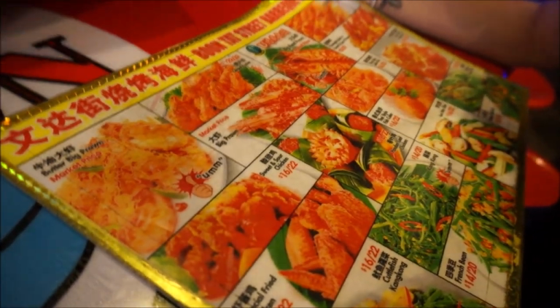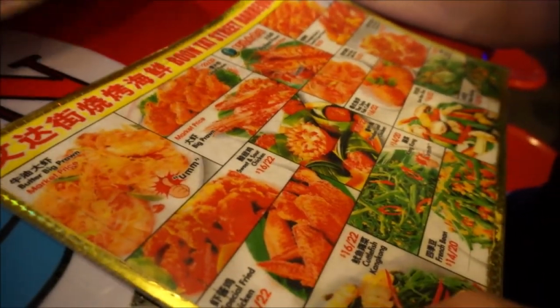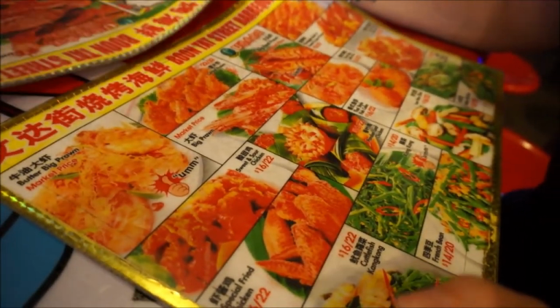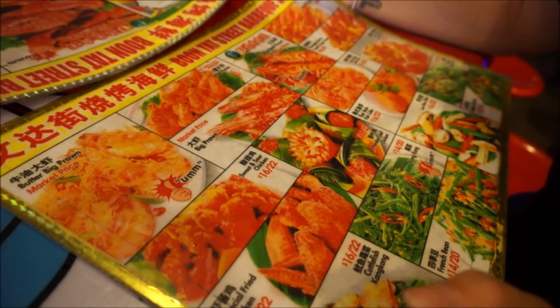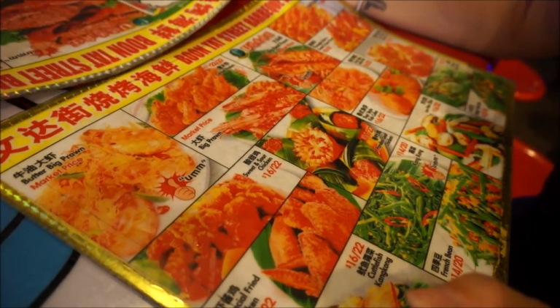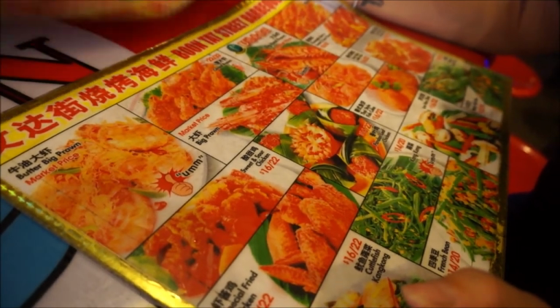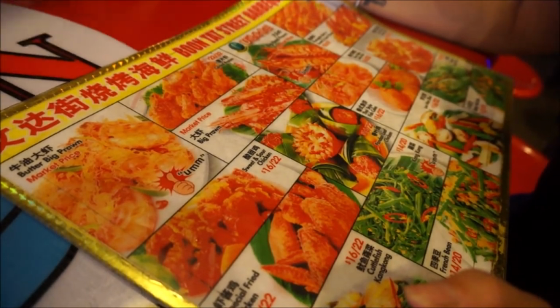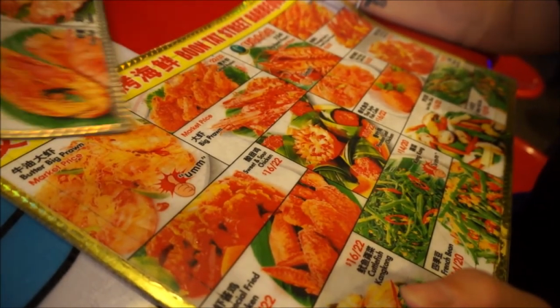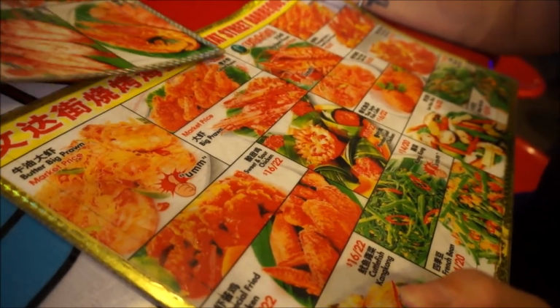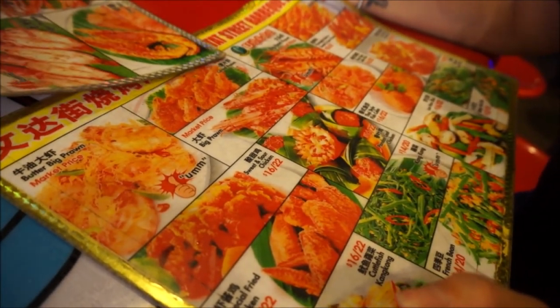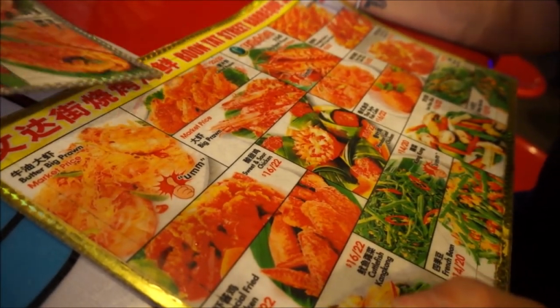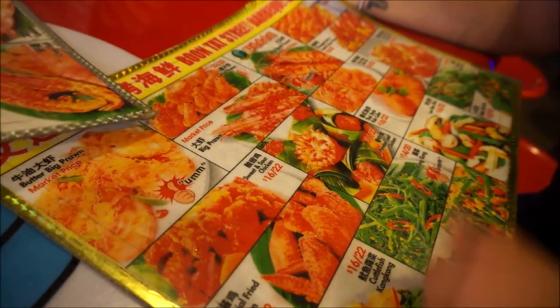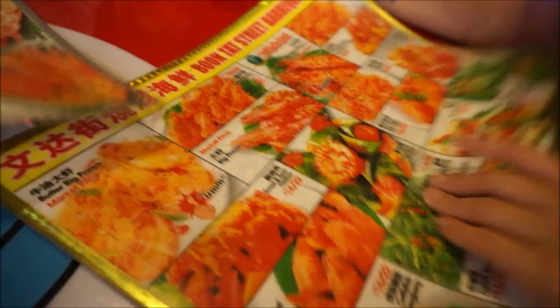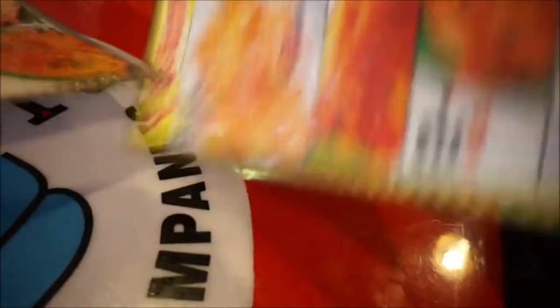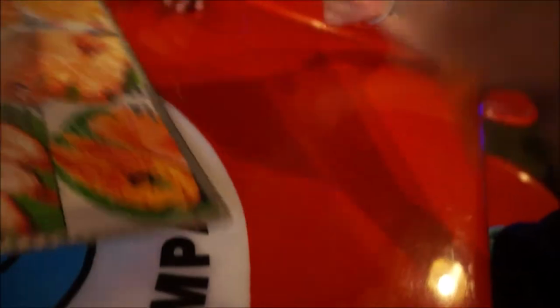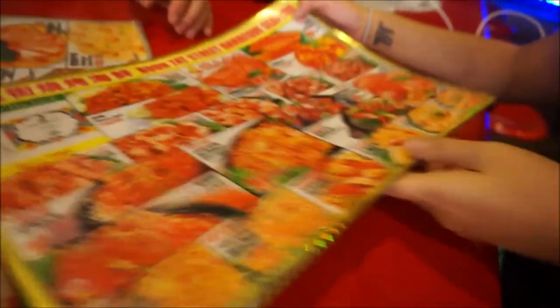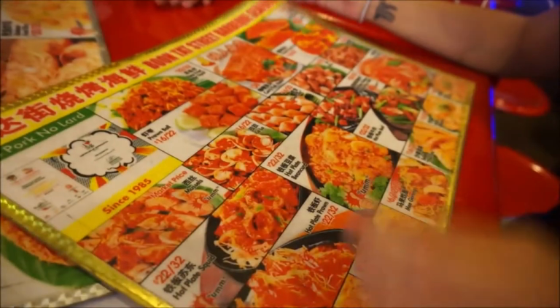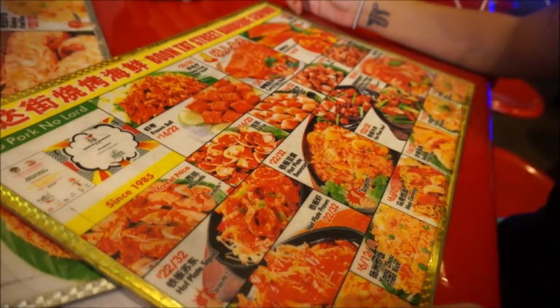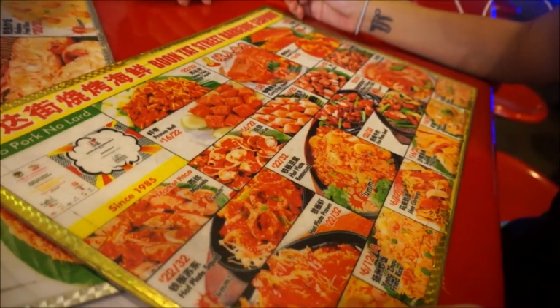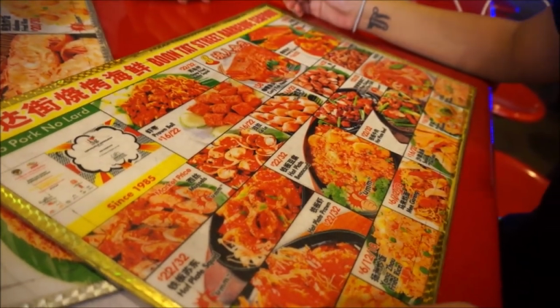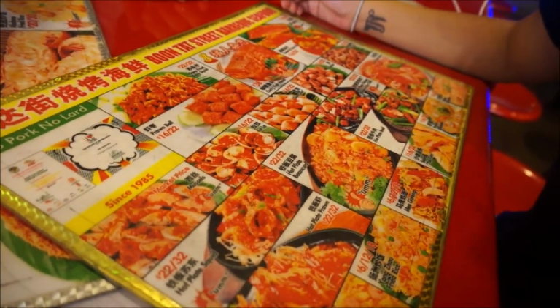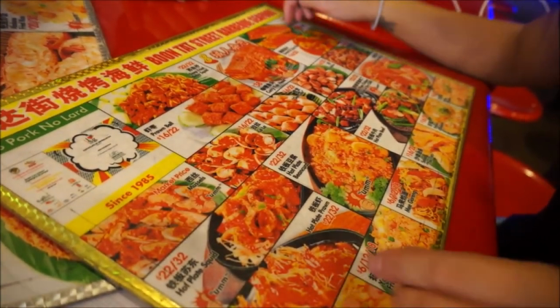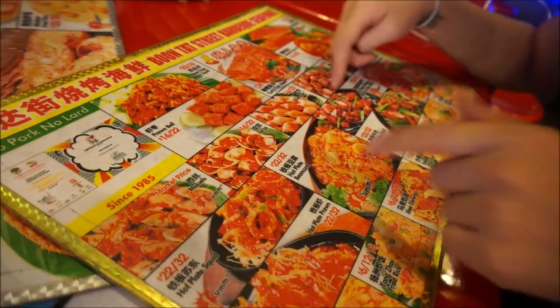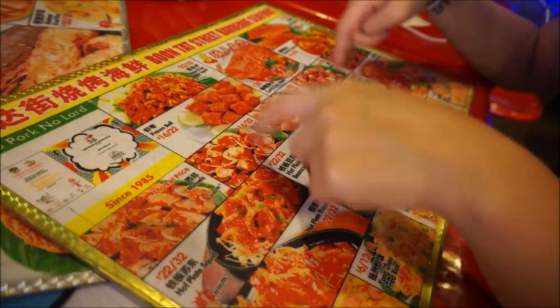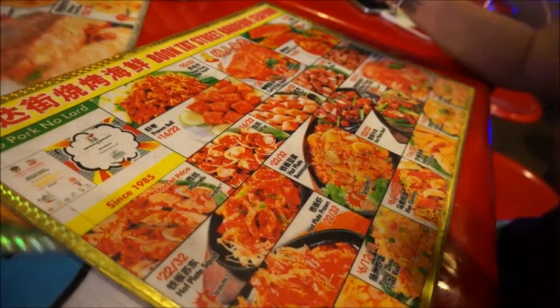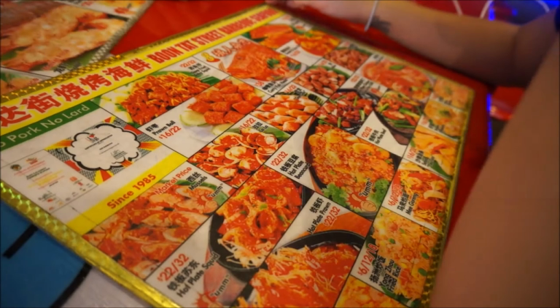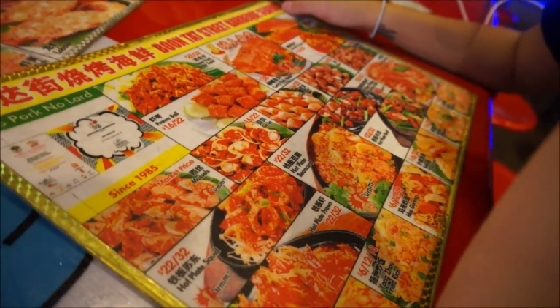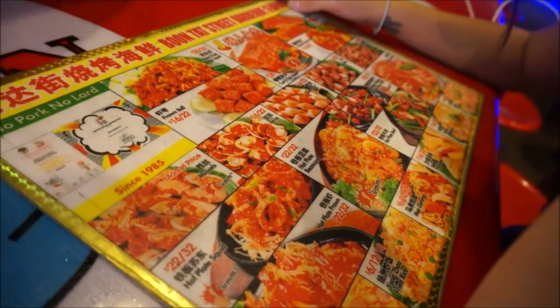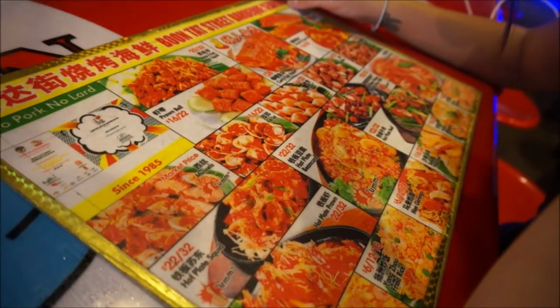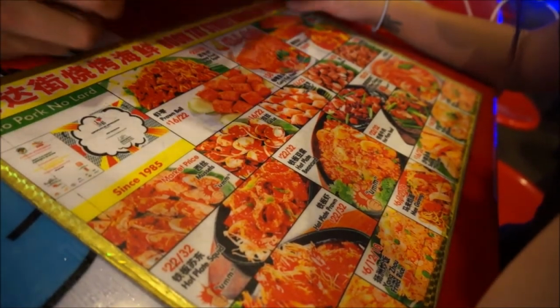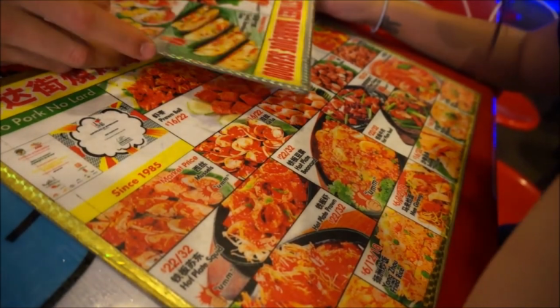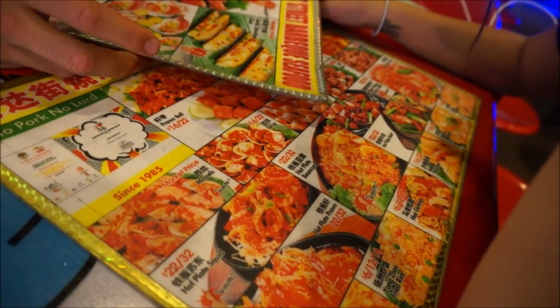And then what do you want? Stingray? I don't know. Do you want to try it? Yeah, try it. I'll get one of that. And something else — fish, like oysters or something.